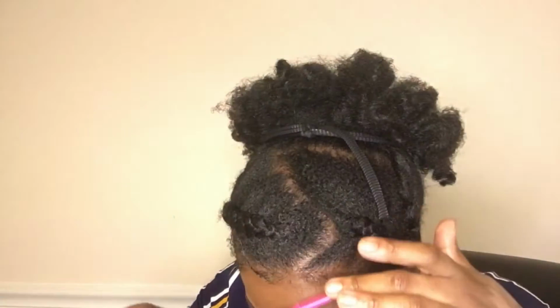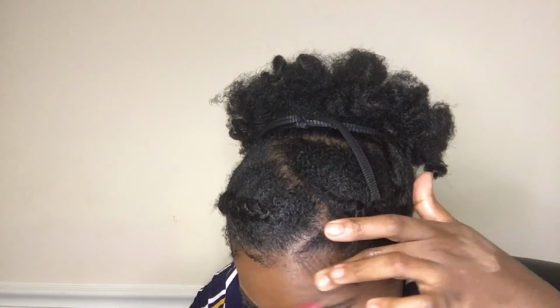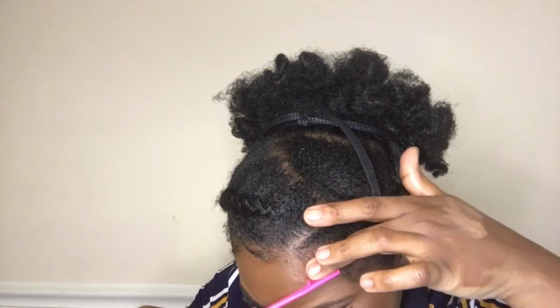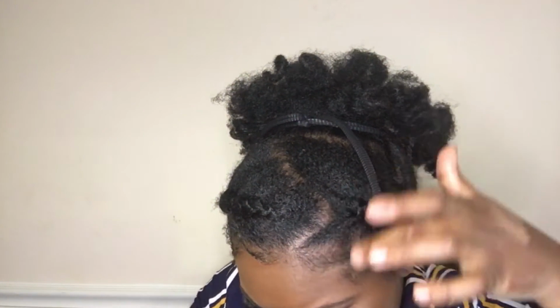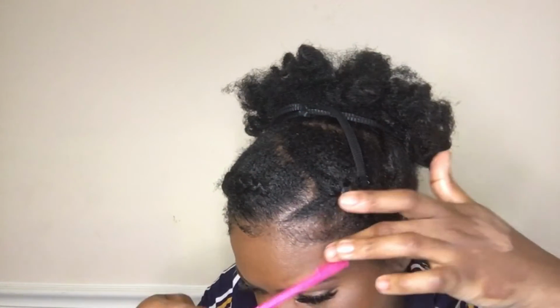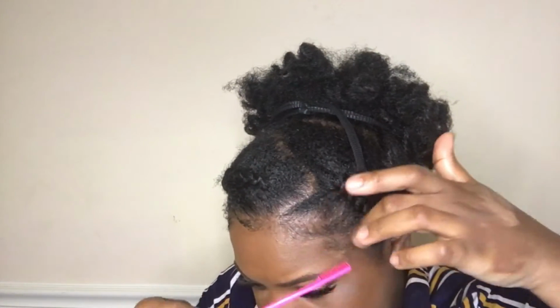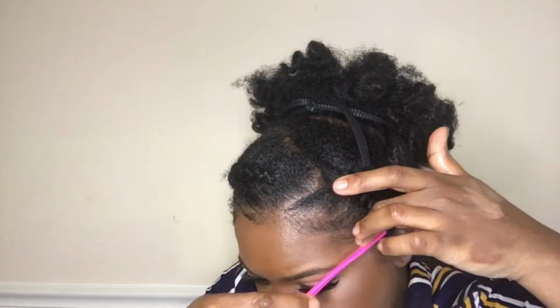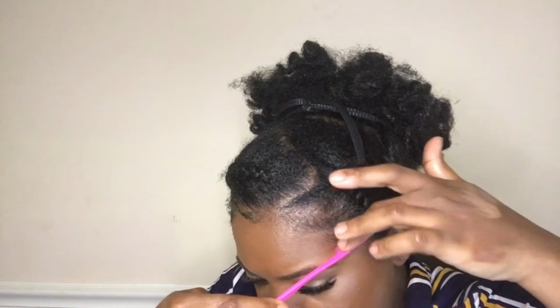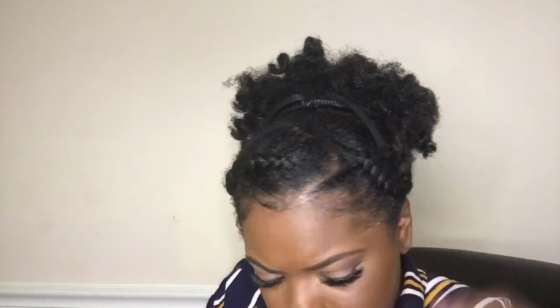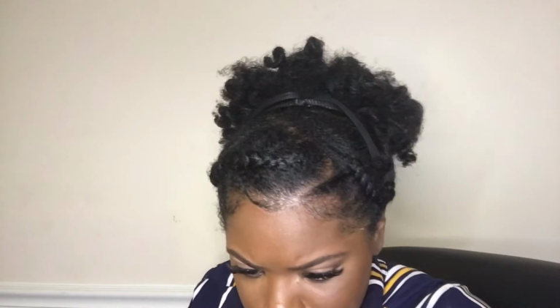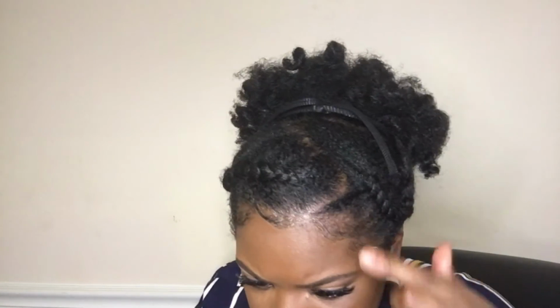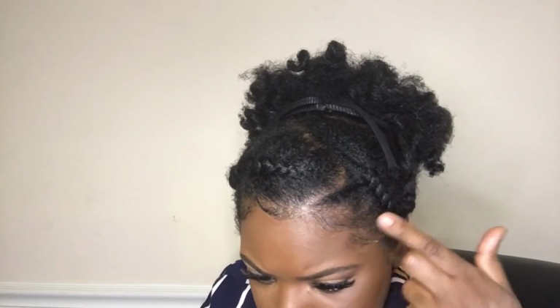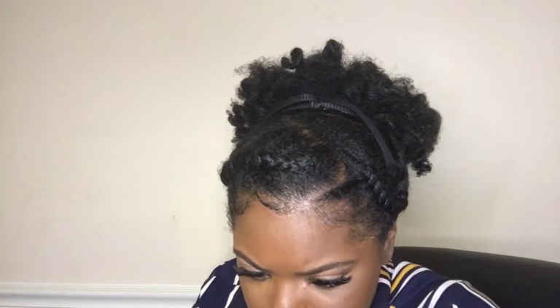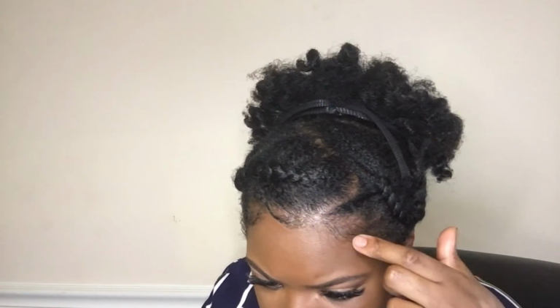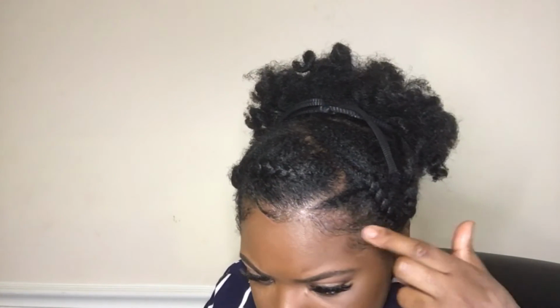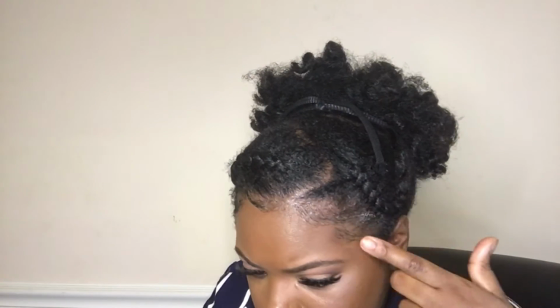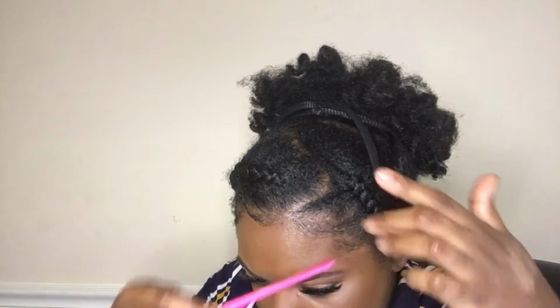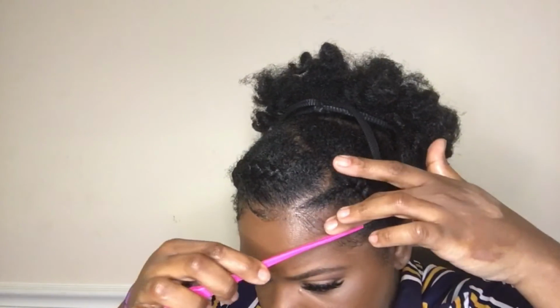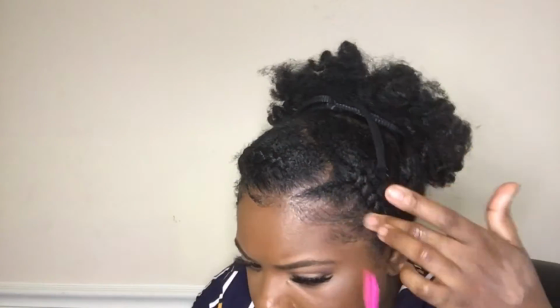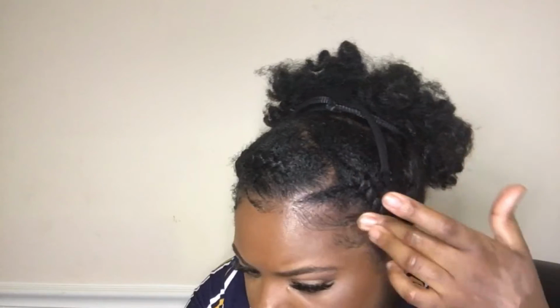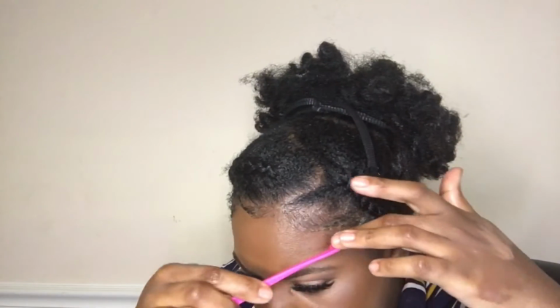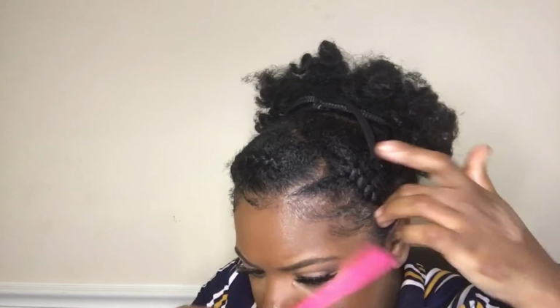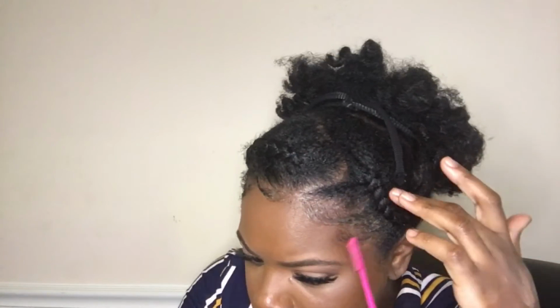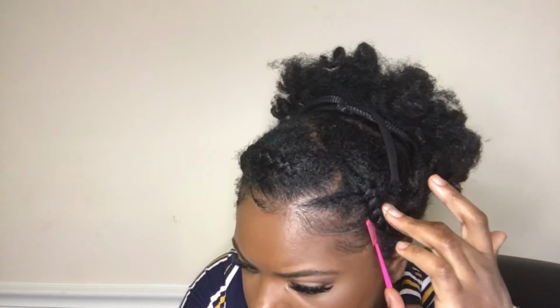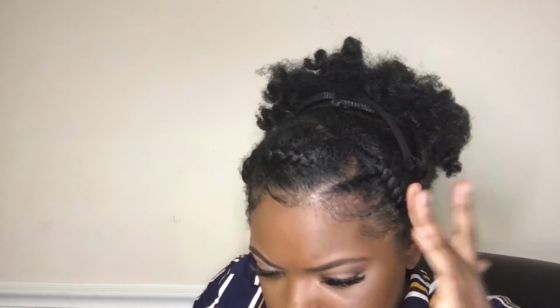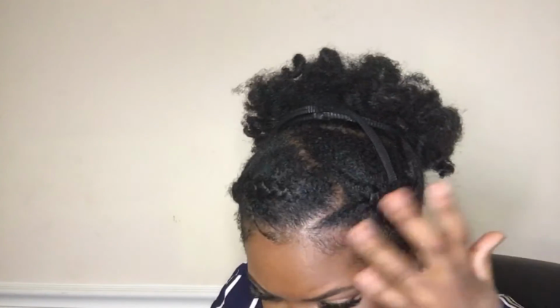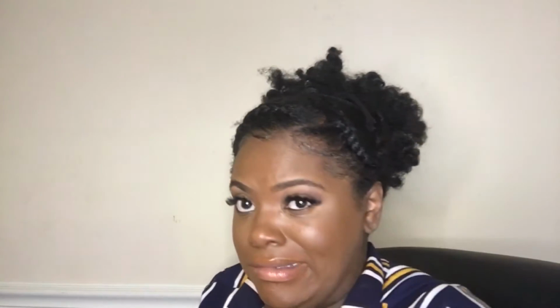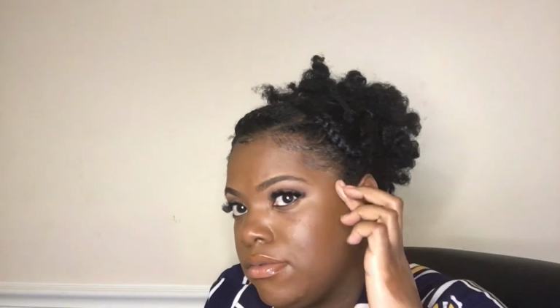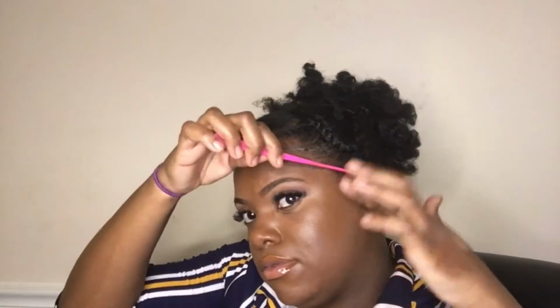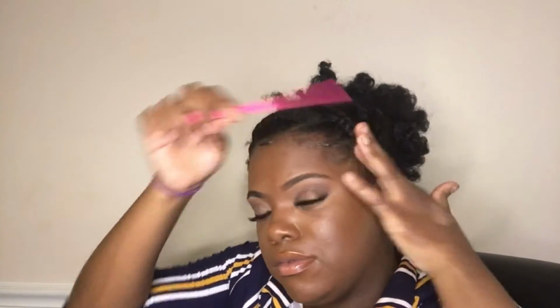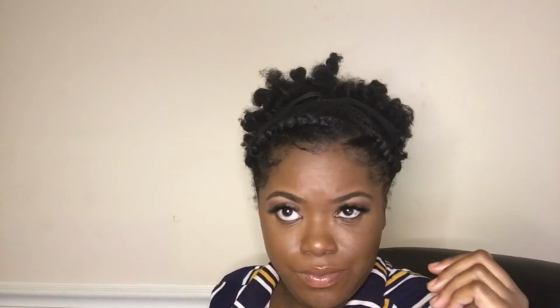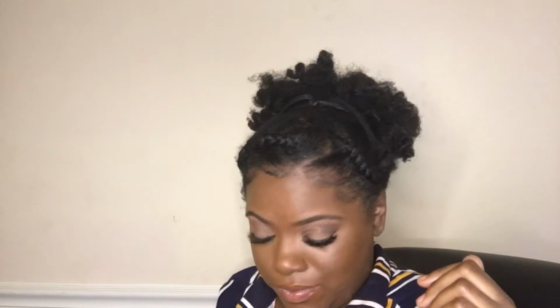I finally got it to work using another band, and this is how it looks. Then I go in with the Edge Booster to do my edges, because you always want your edges to look nice and cute.